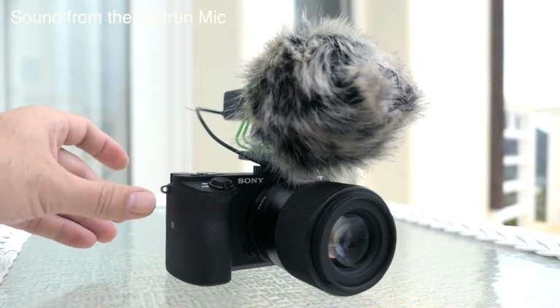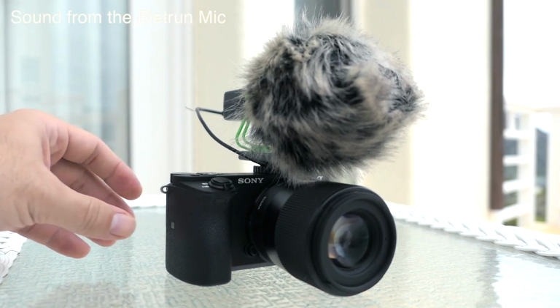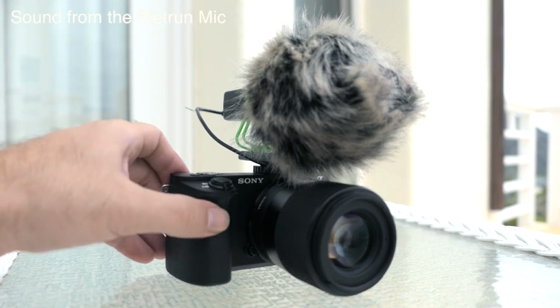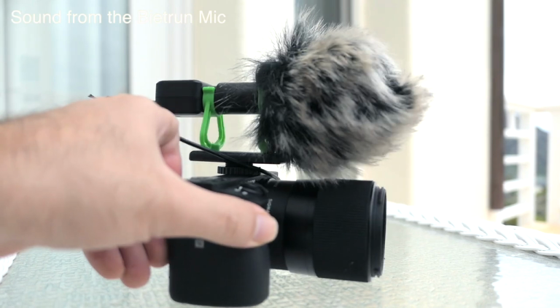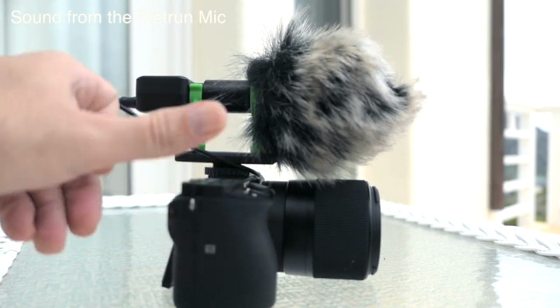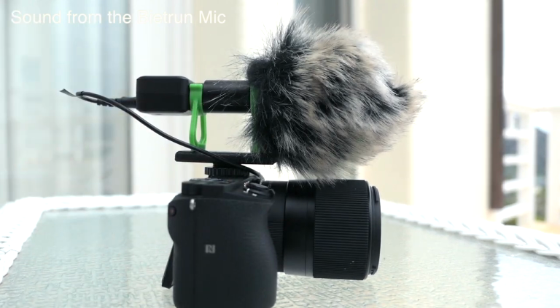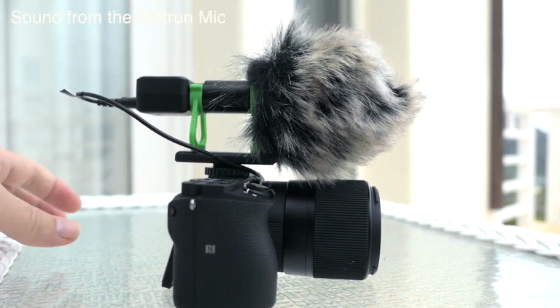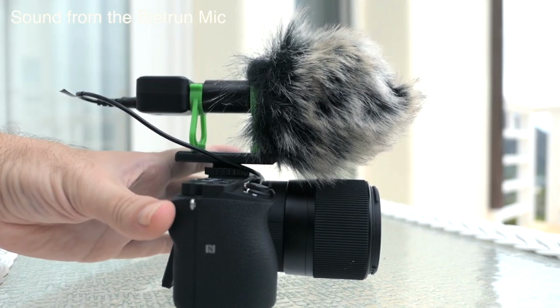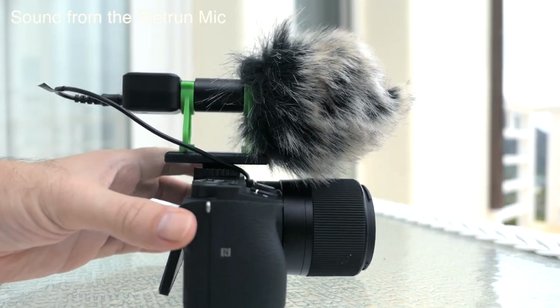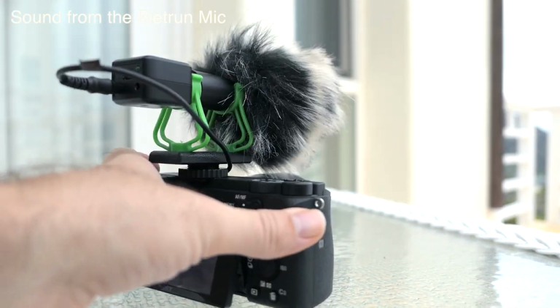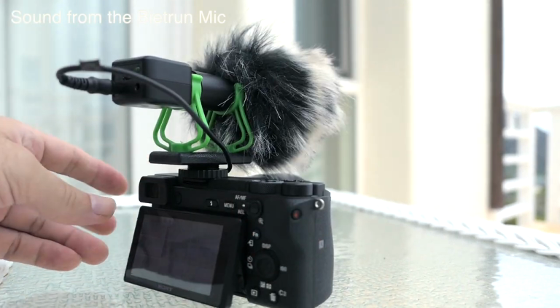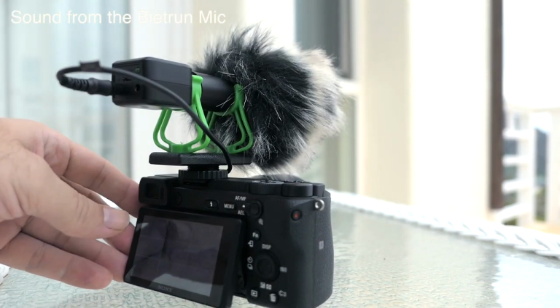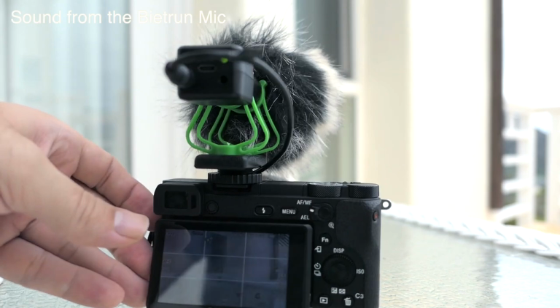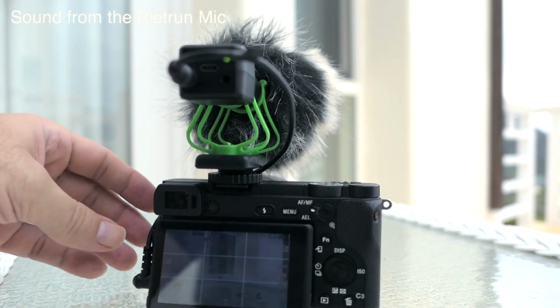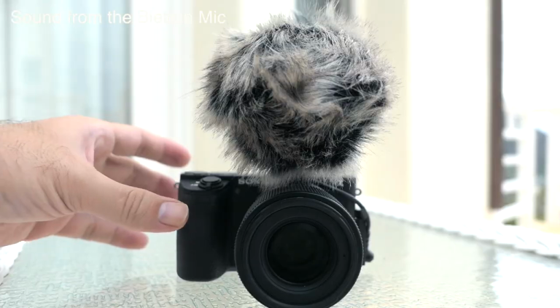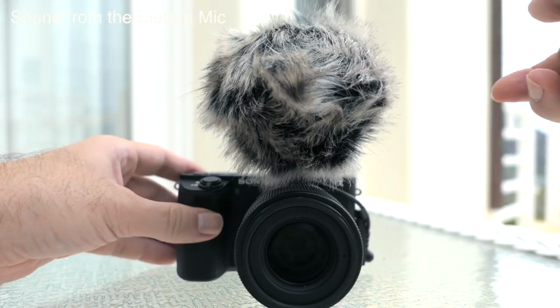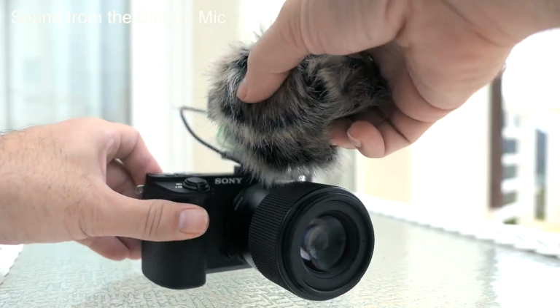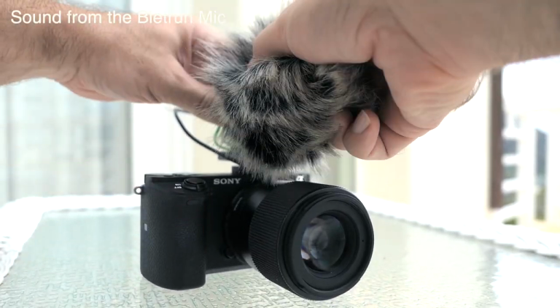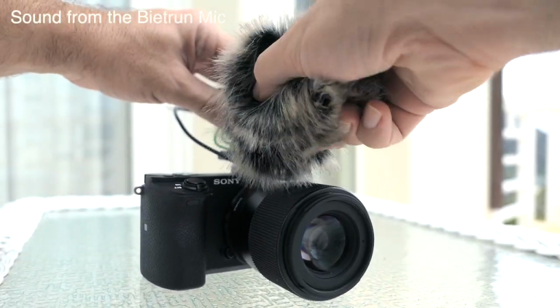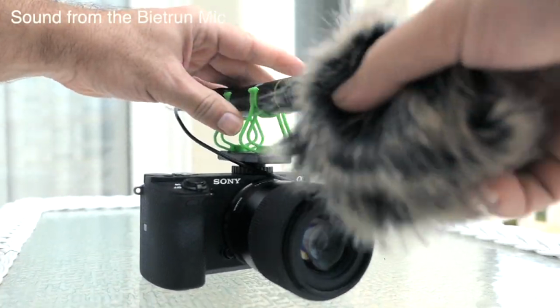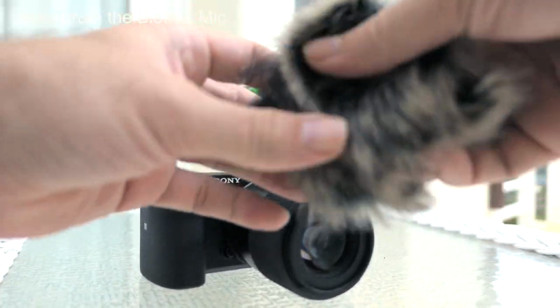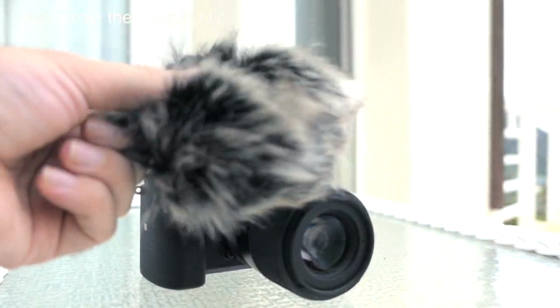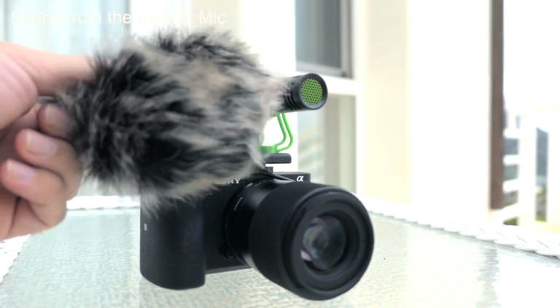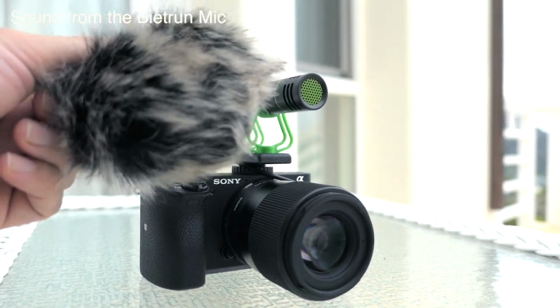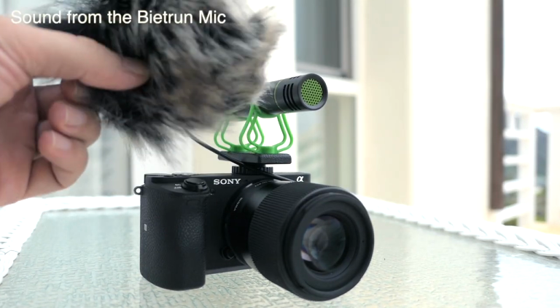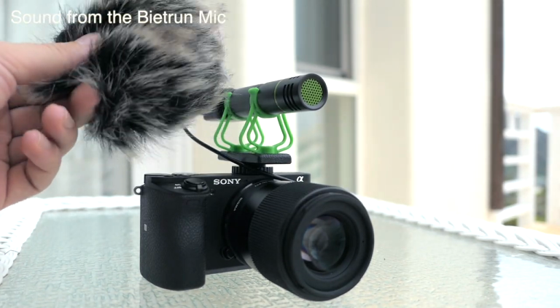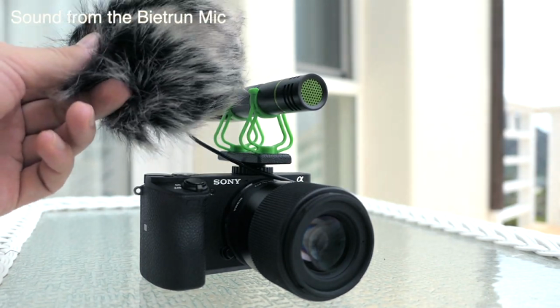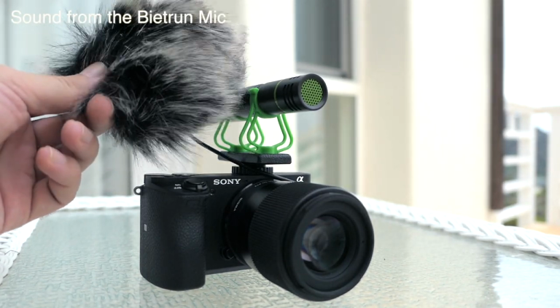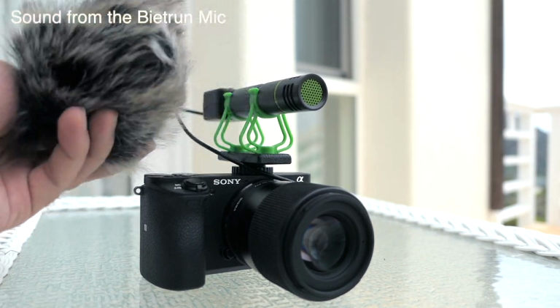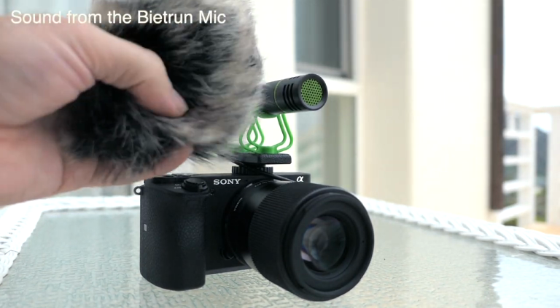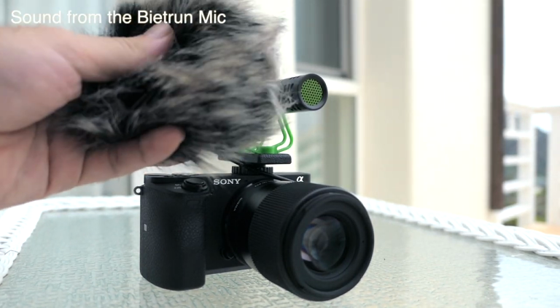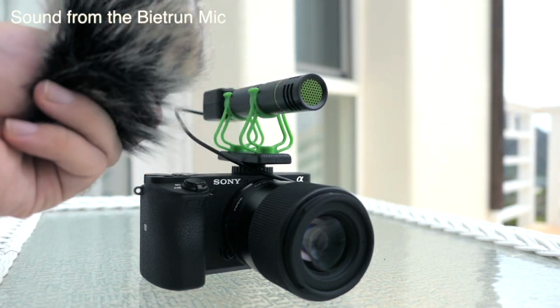Now at an angle, 90 degrees, and completely towards the back — so hopefully we can tell the difference. The windsock does diminish the quality of the sound a bit because the audio has to go through all that hair.